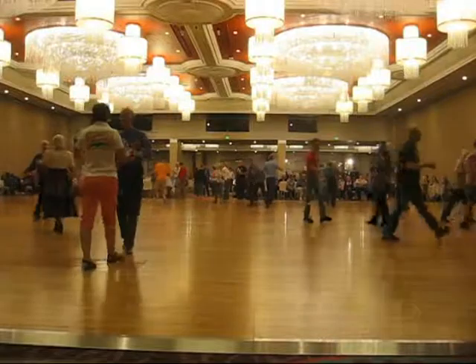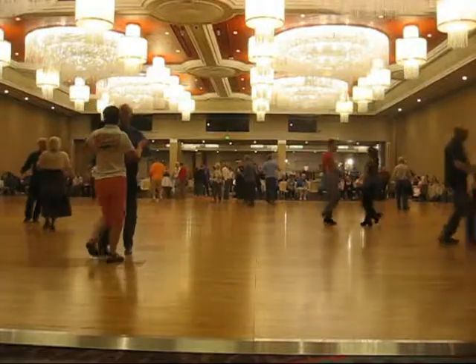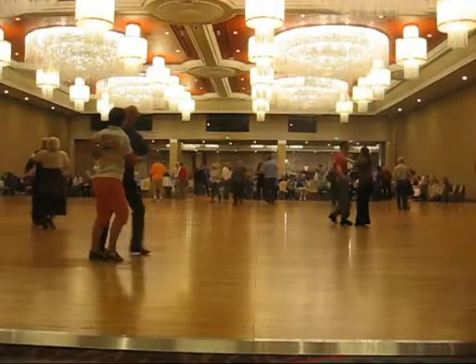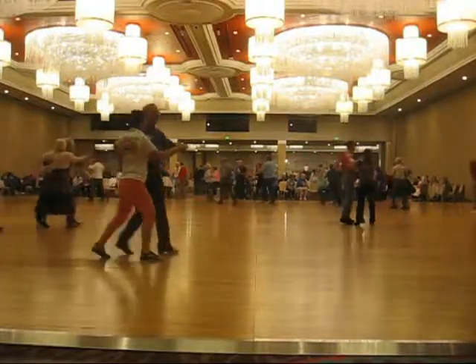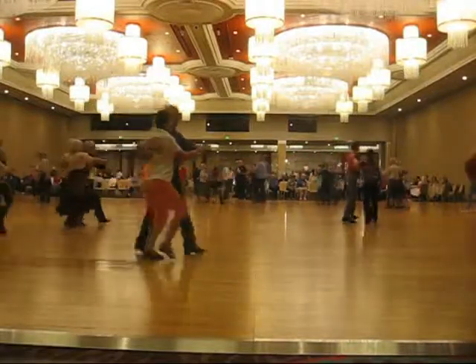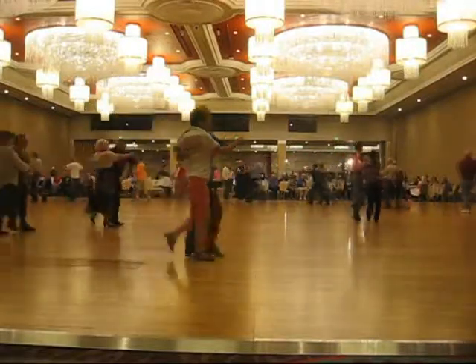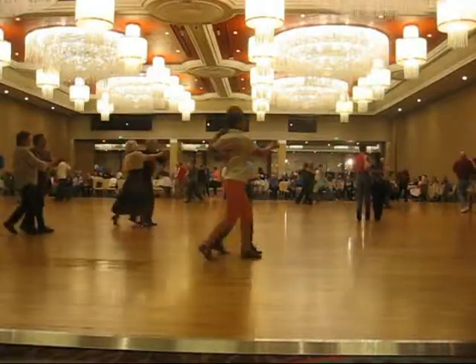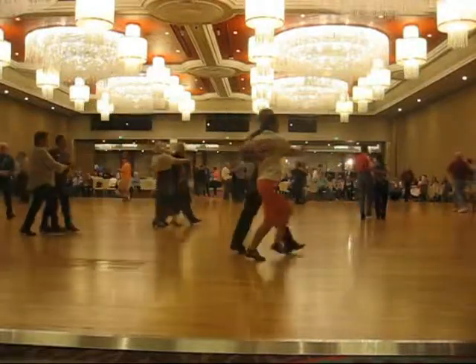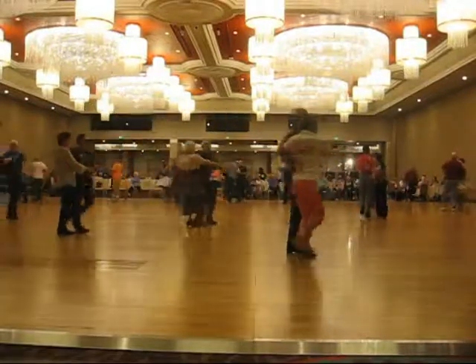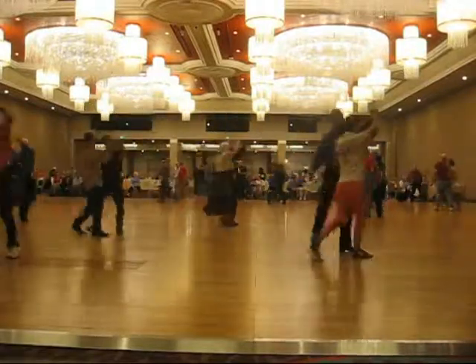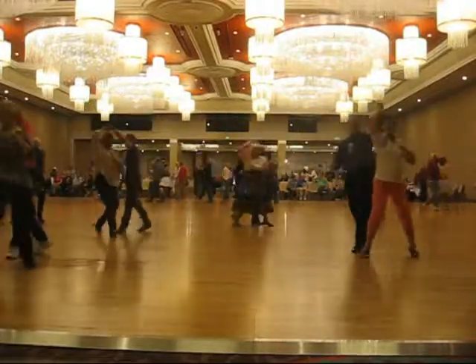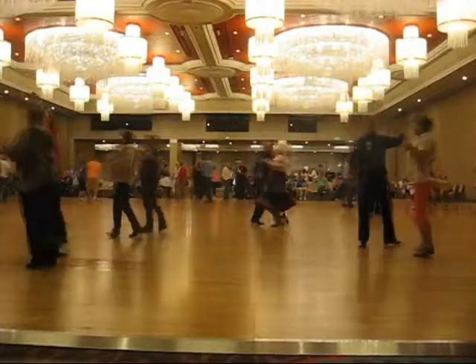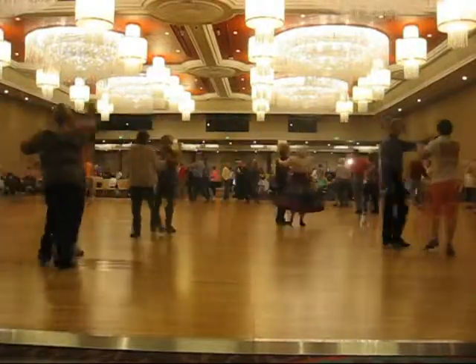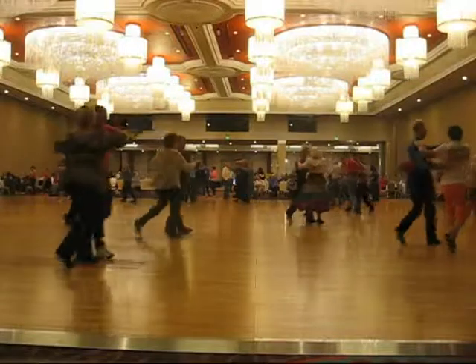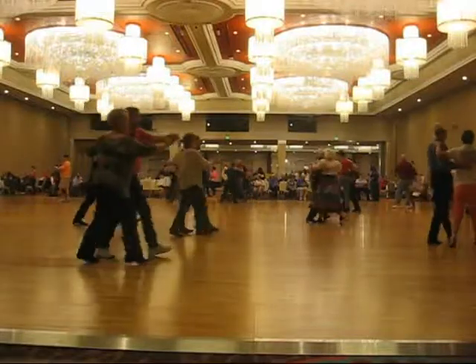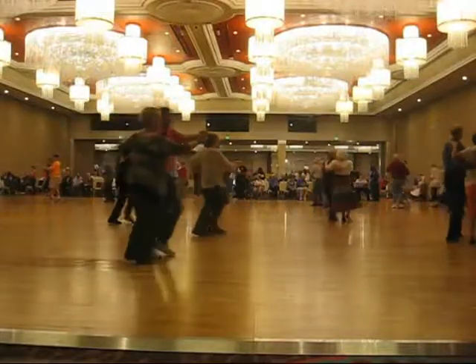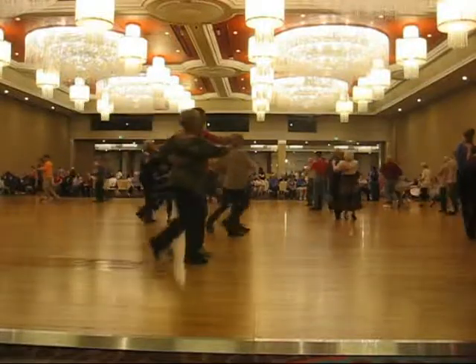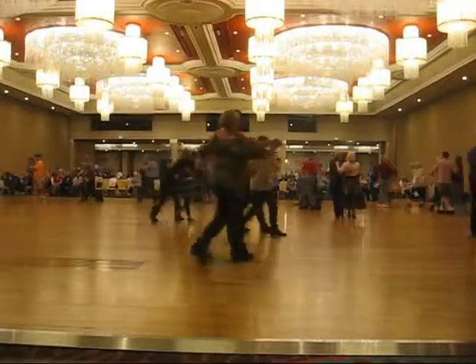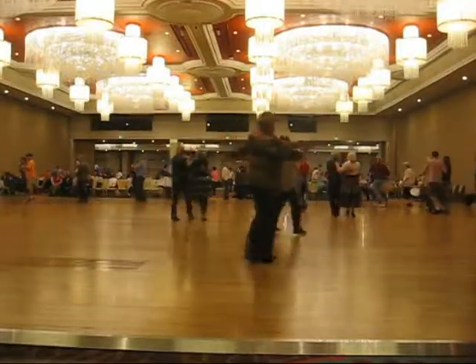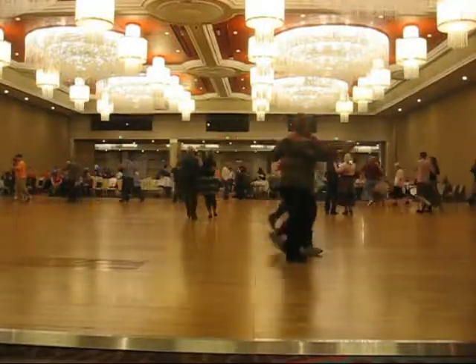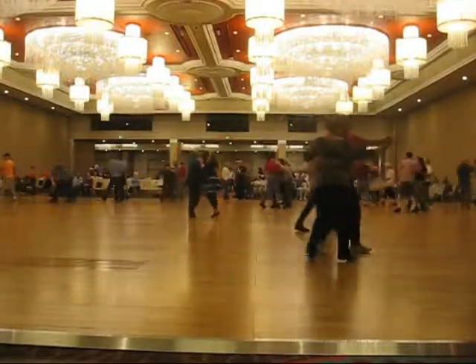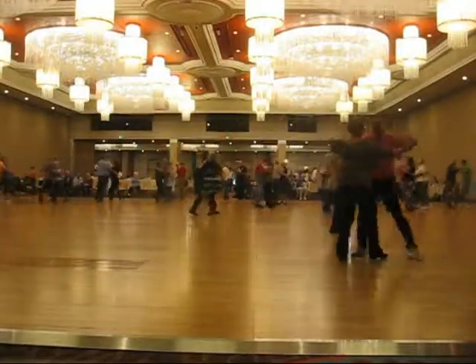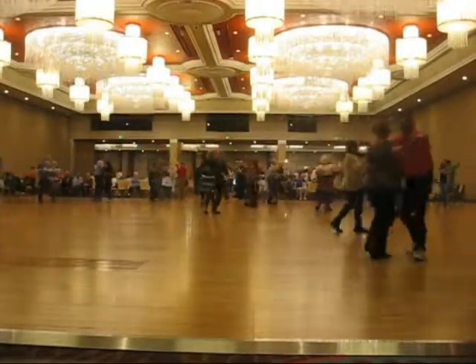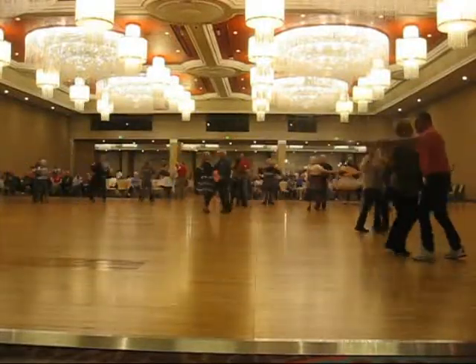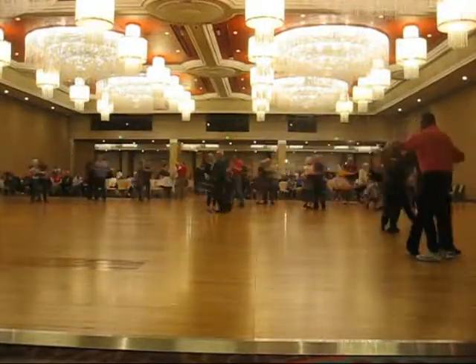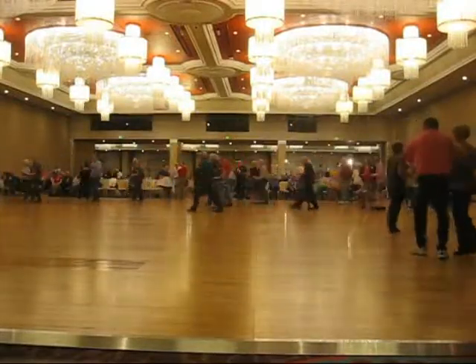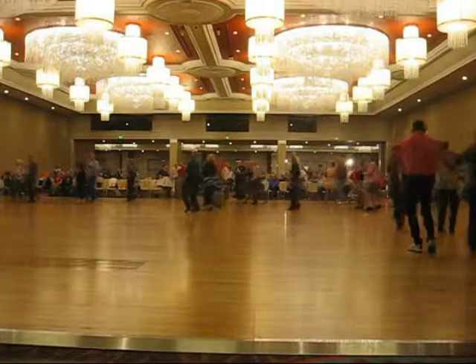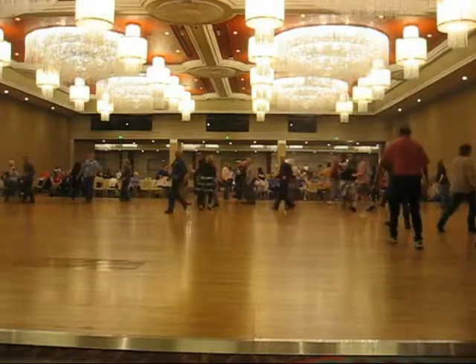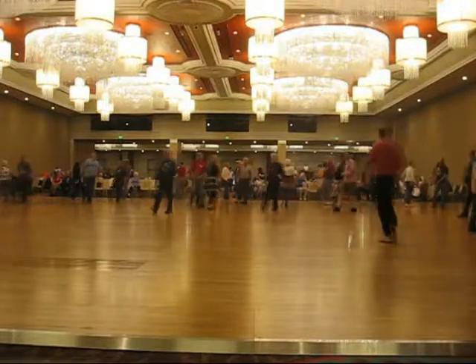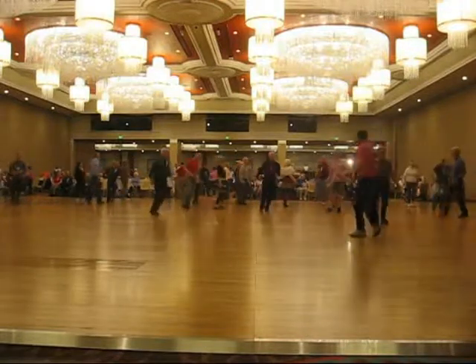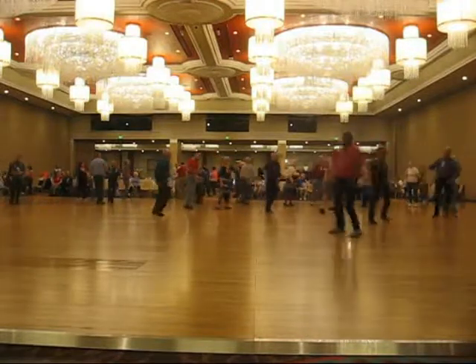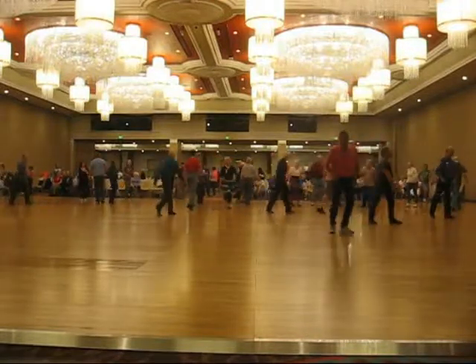Two forward two-steps, twirl two and walk two to semi, two forward two-steps, two turning two-steps, circle away two two-steps.